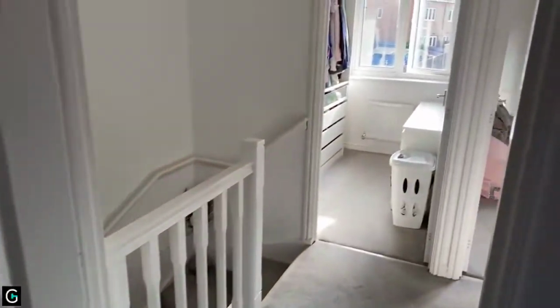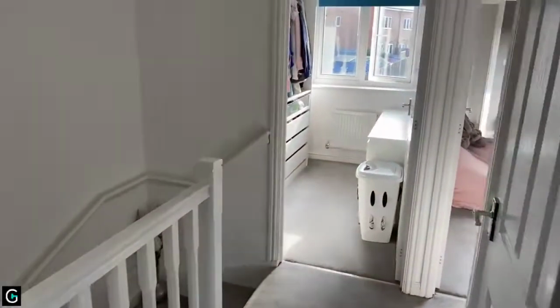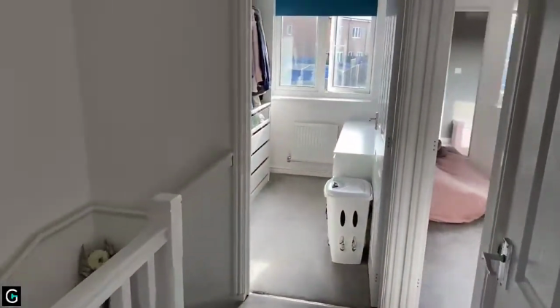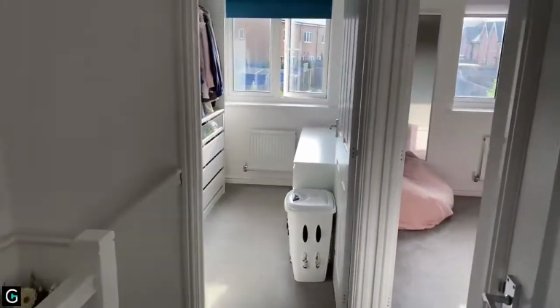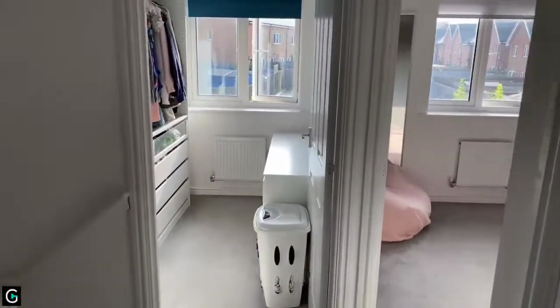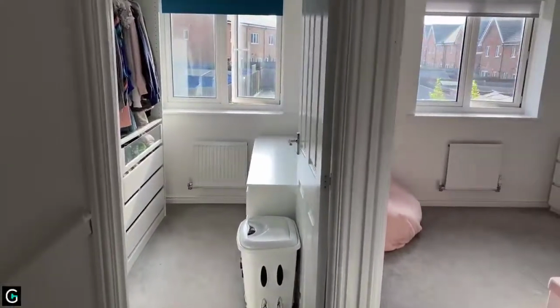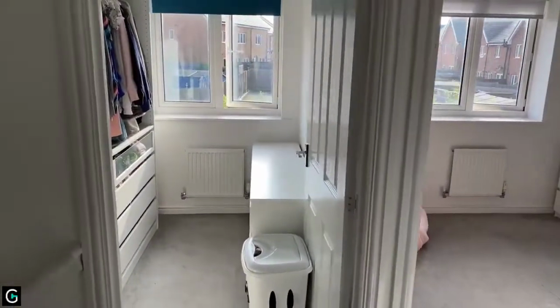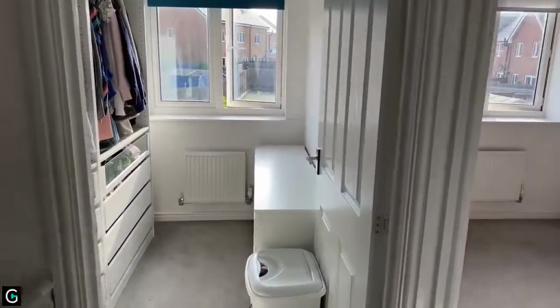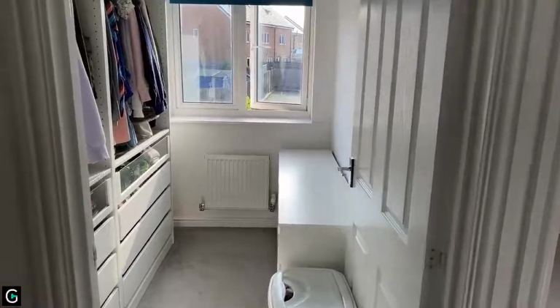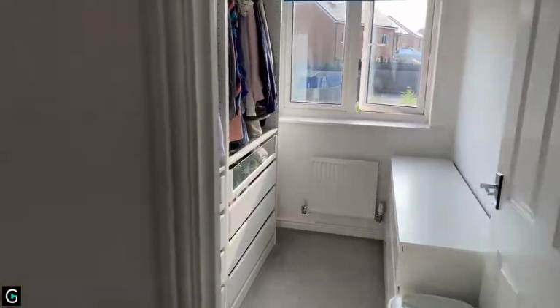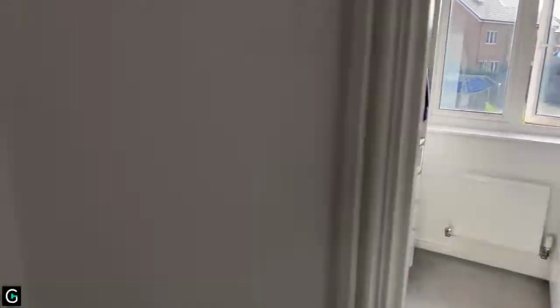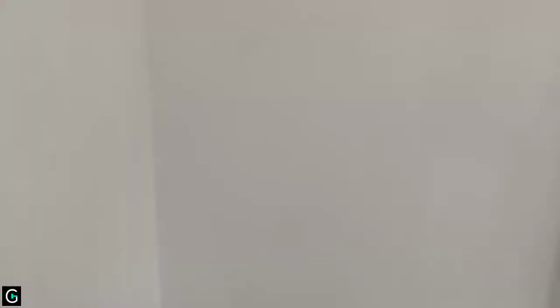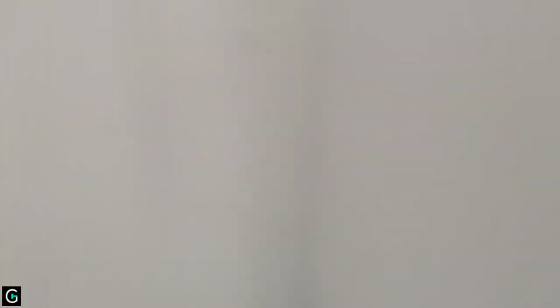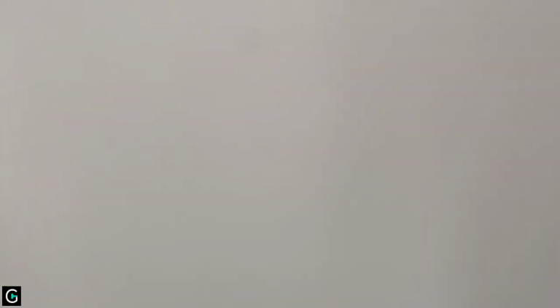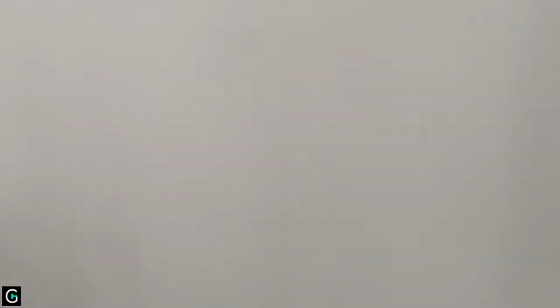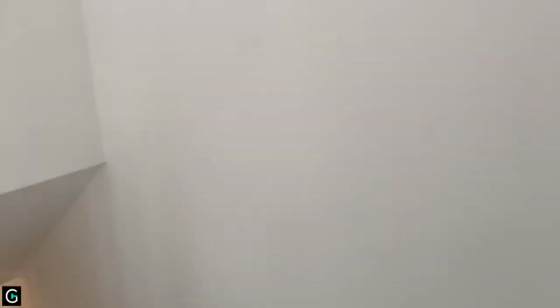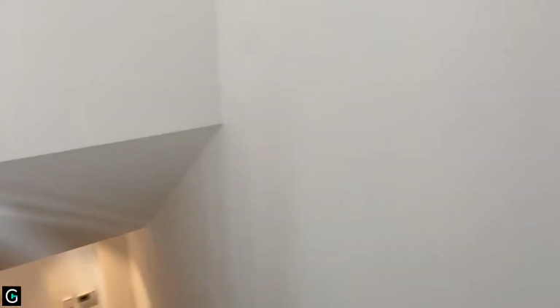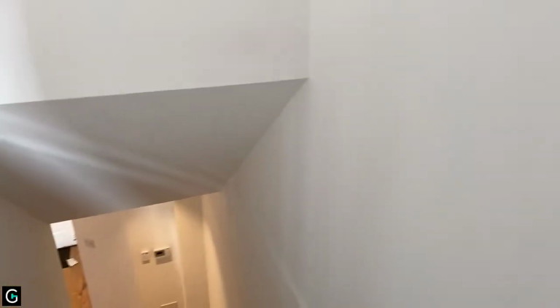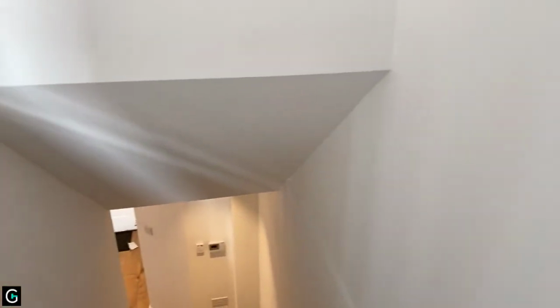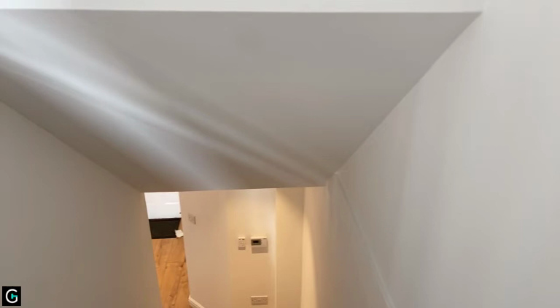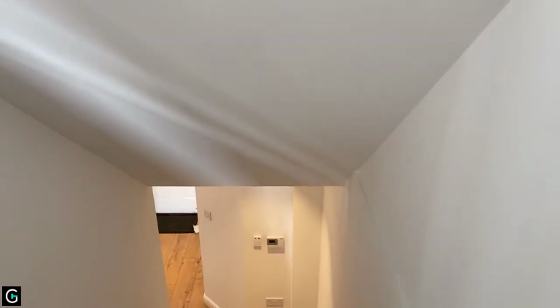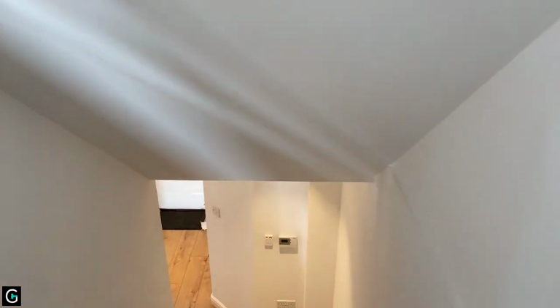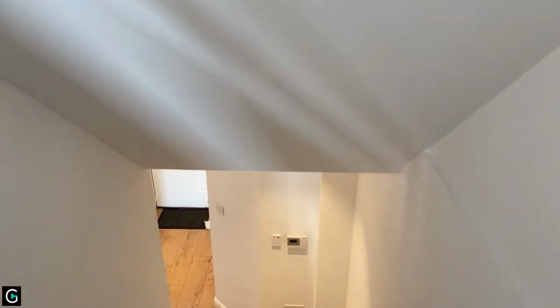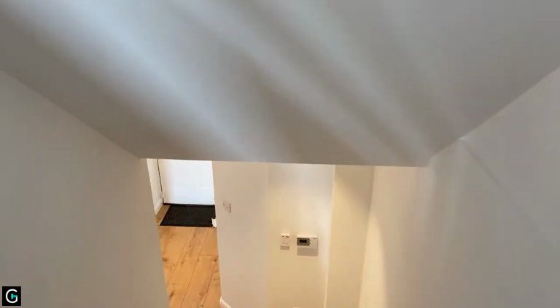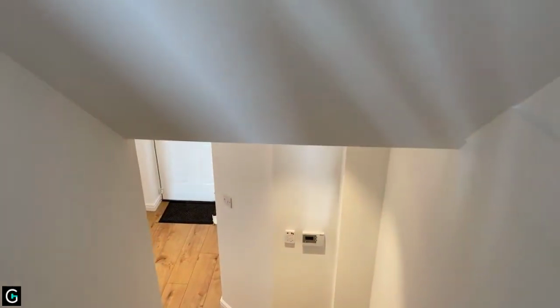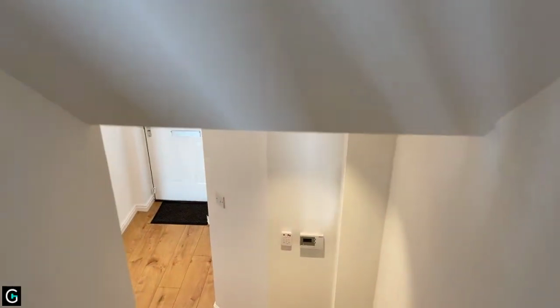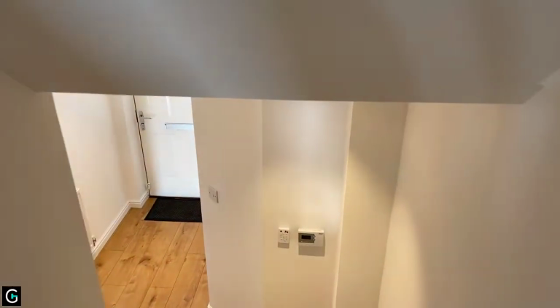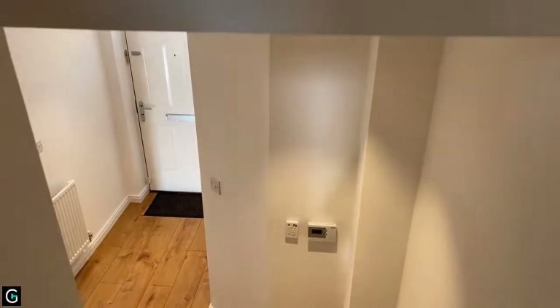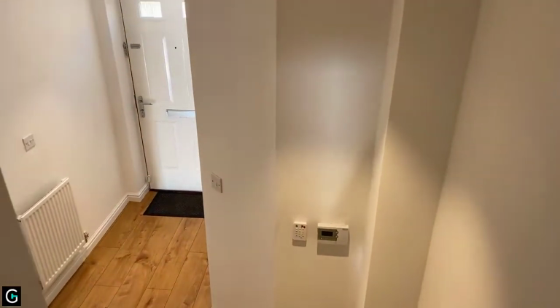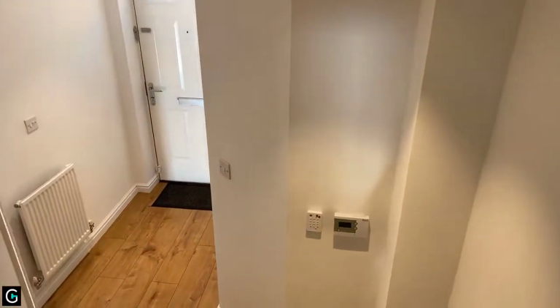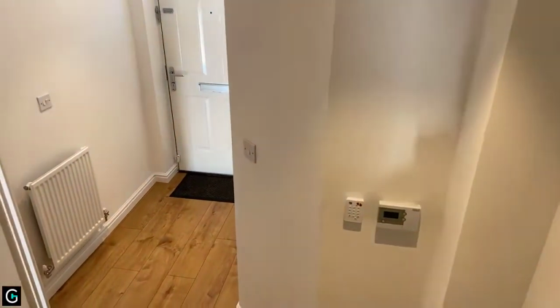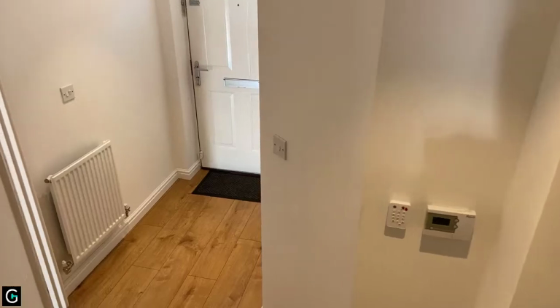The property has full gas central heating and is fully double glazed. The house itself is only around five years old, so it still has the benefit of the builder's guarantee.